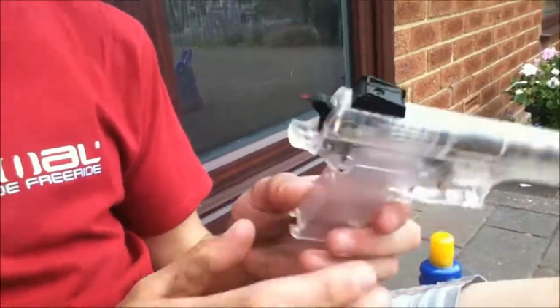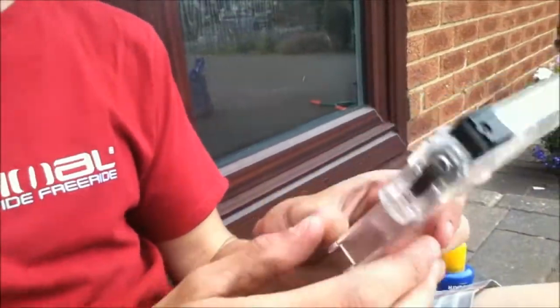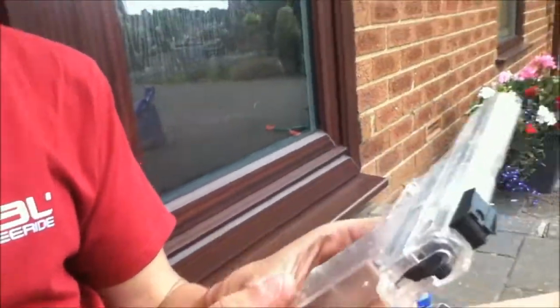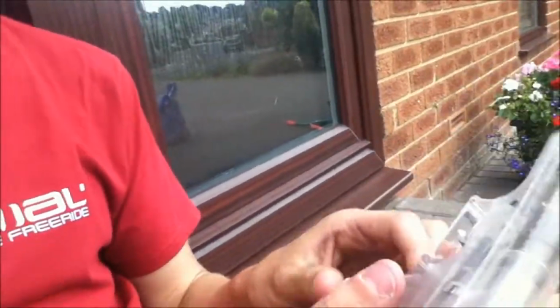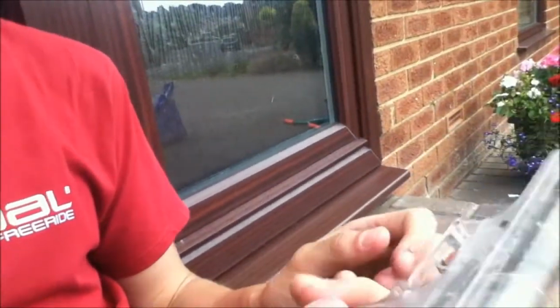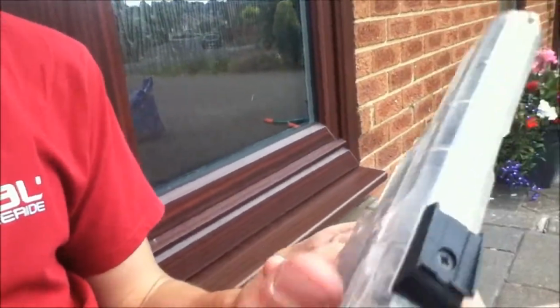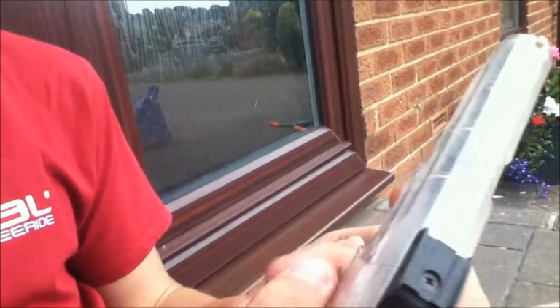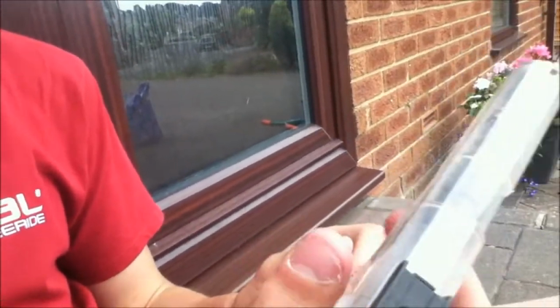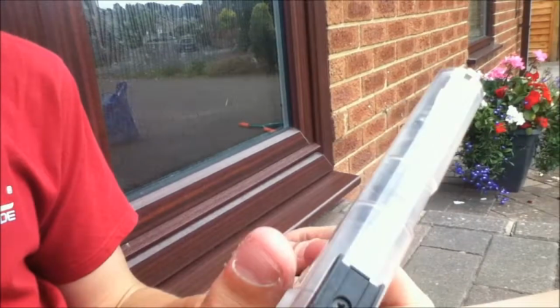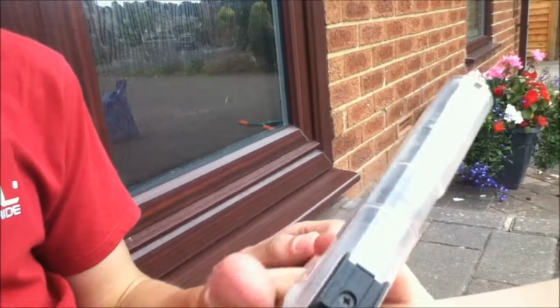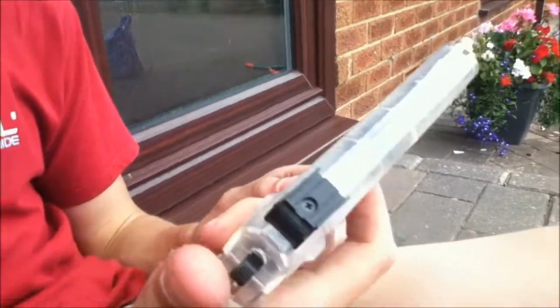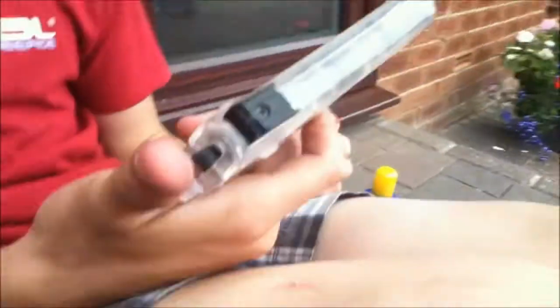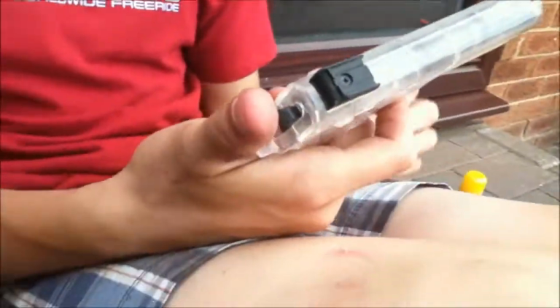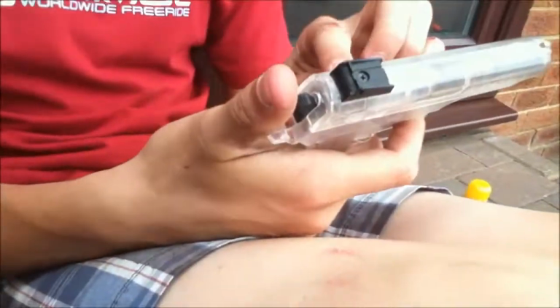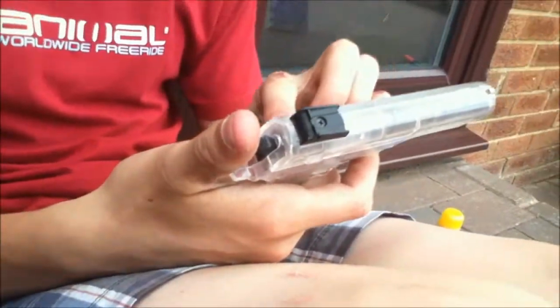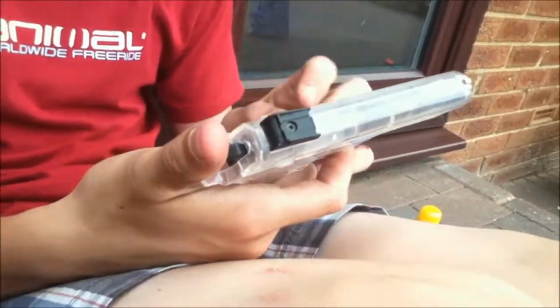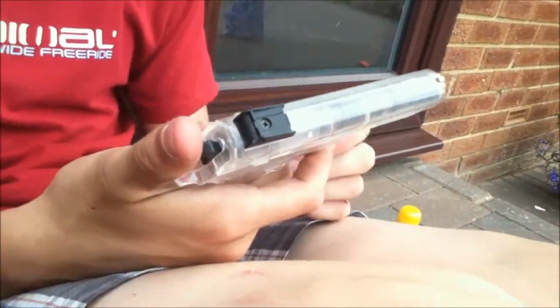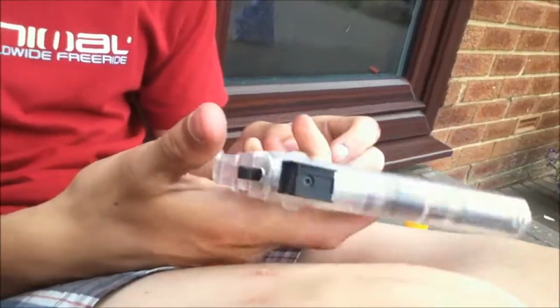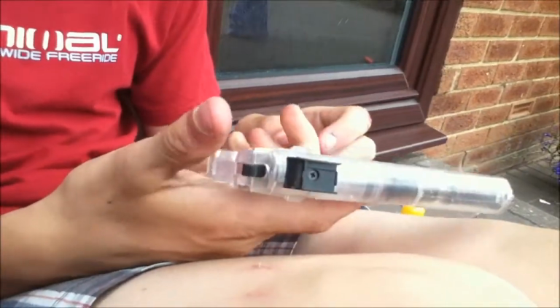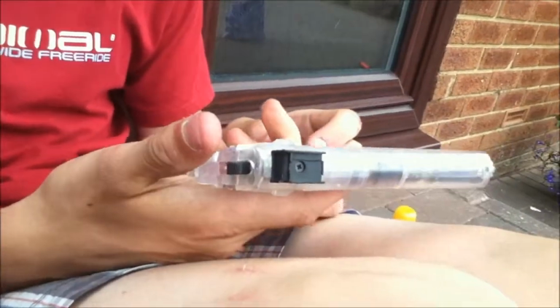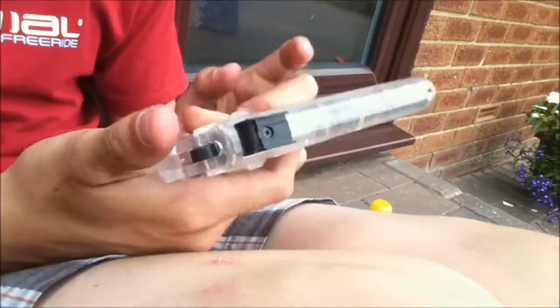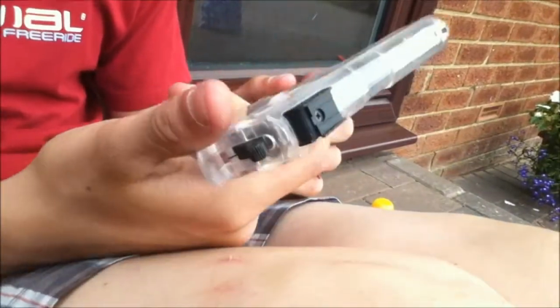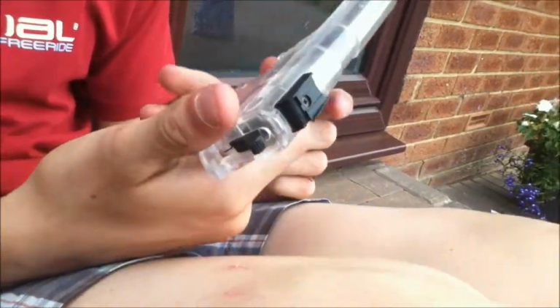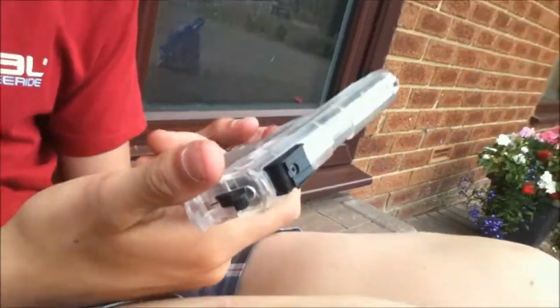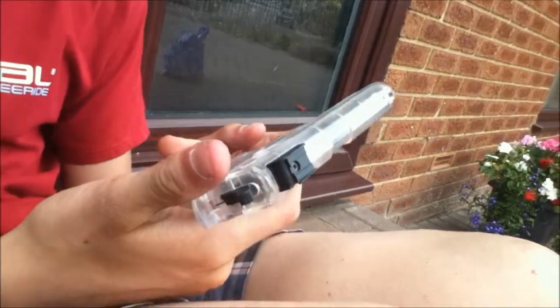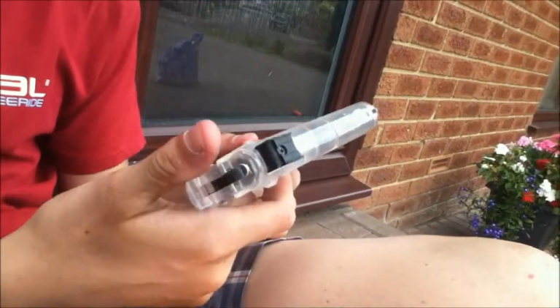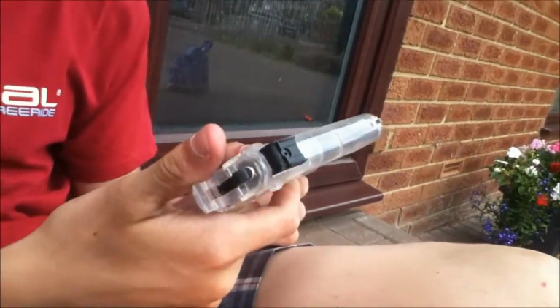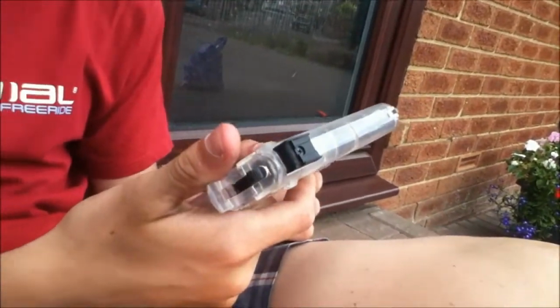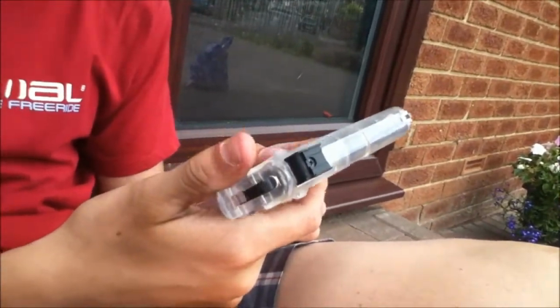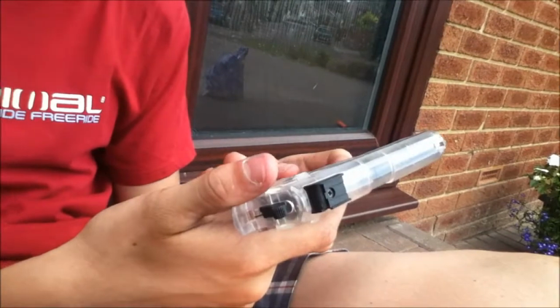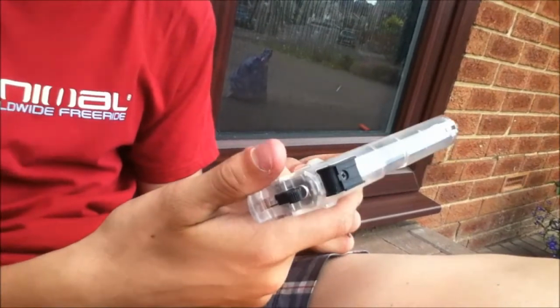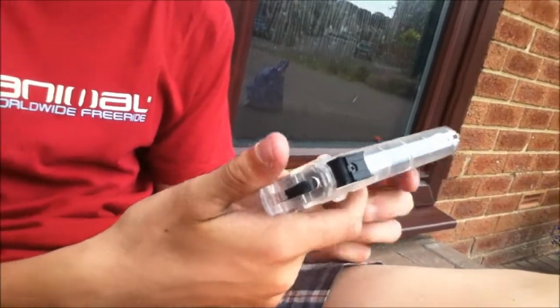Now you can see it's quite lightweight. So if you want it lightweight like this, you can just leave it like this, I suppose, if you want.